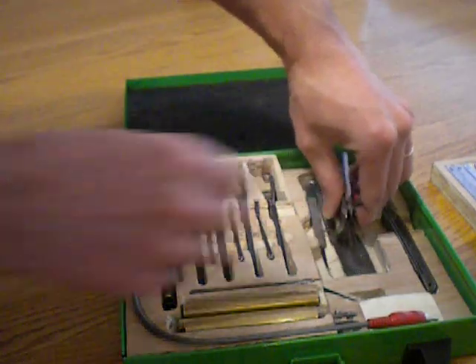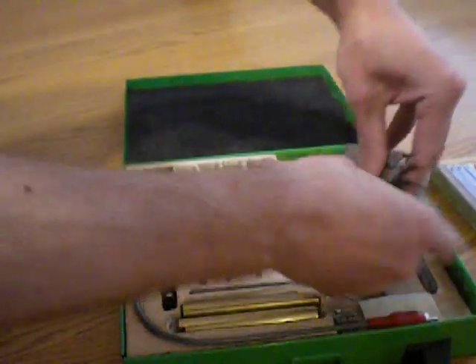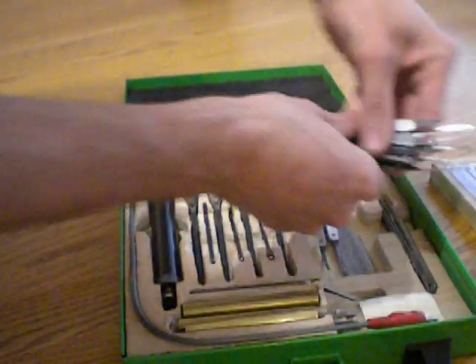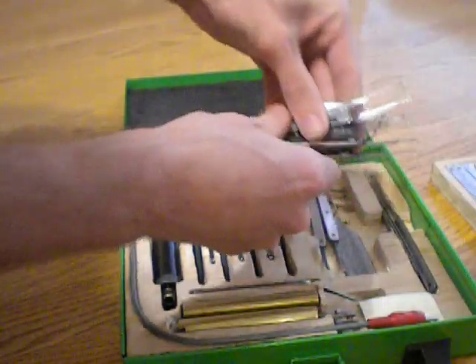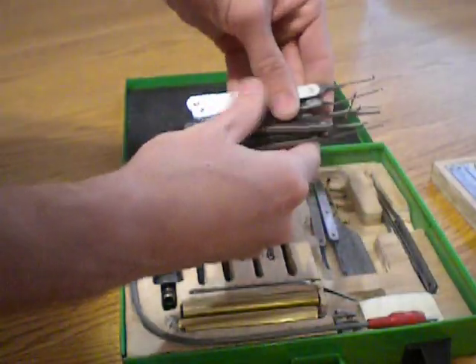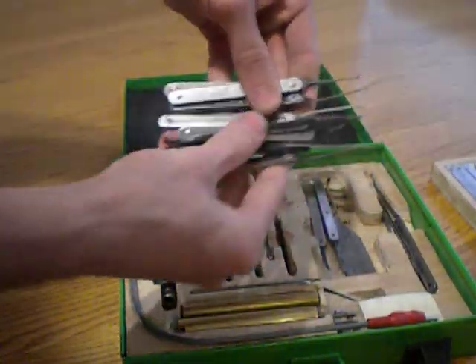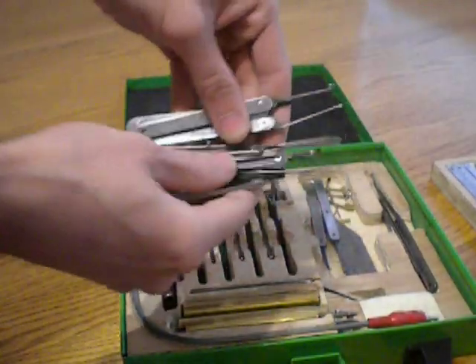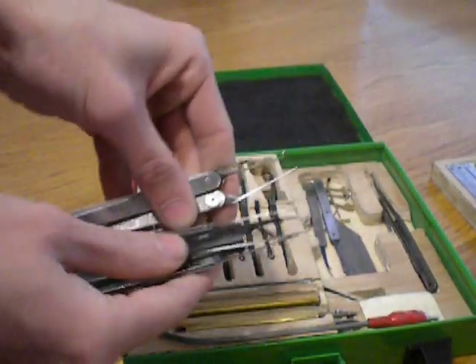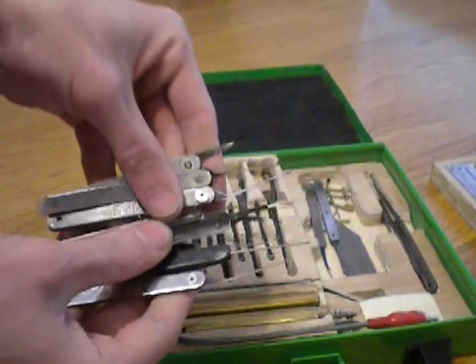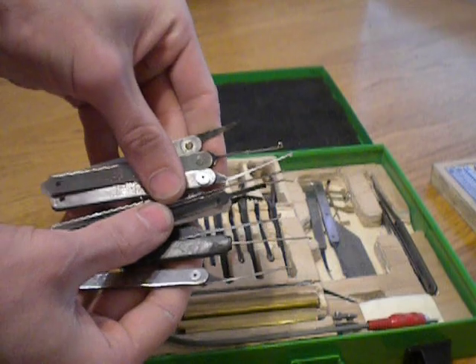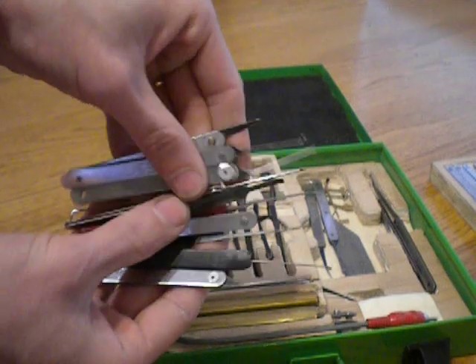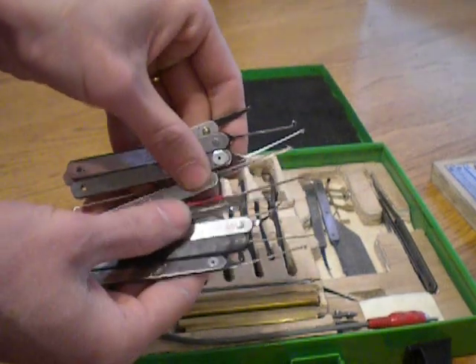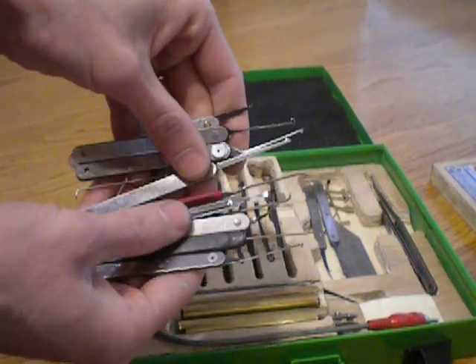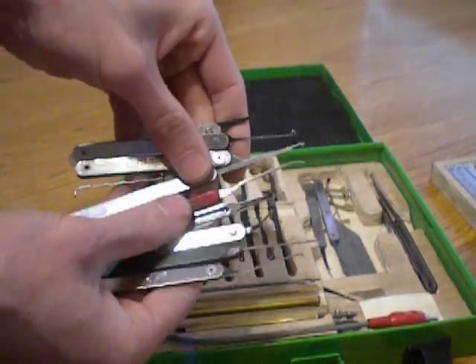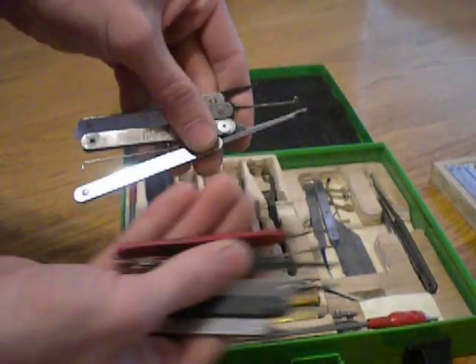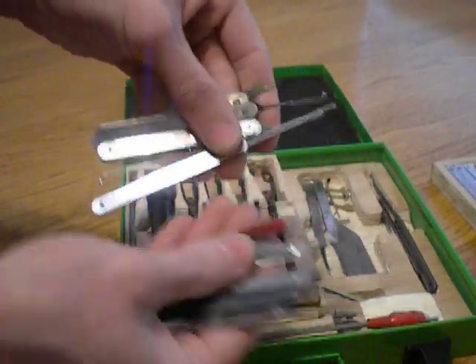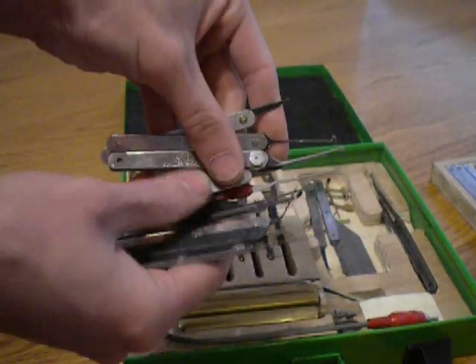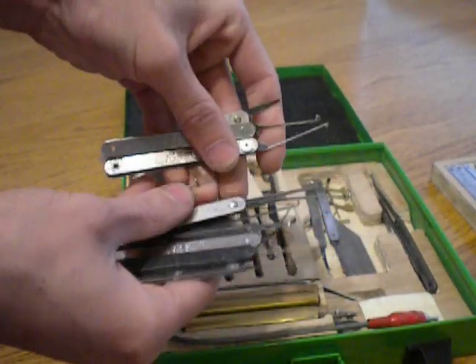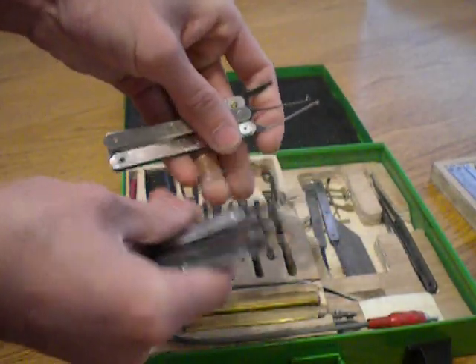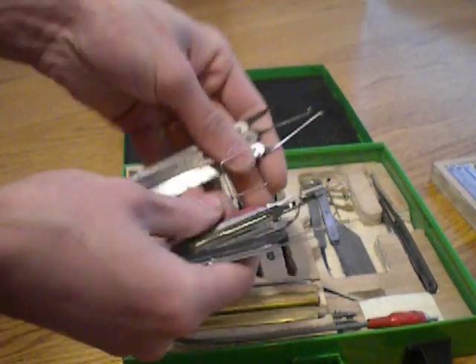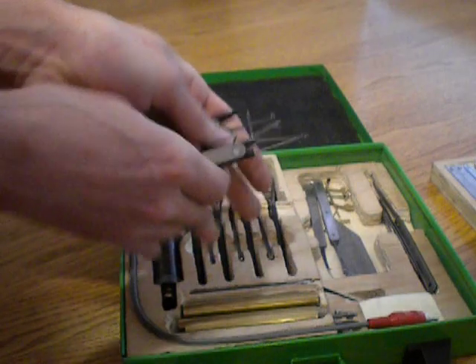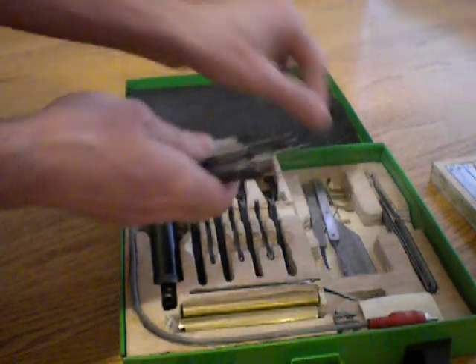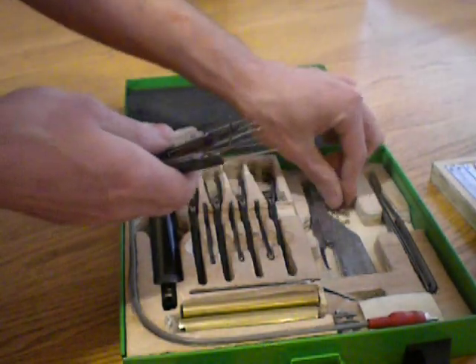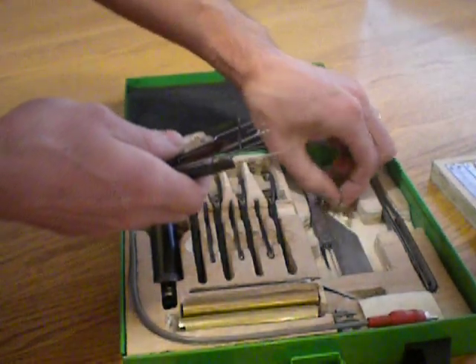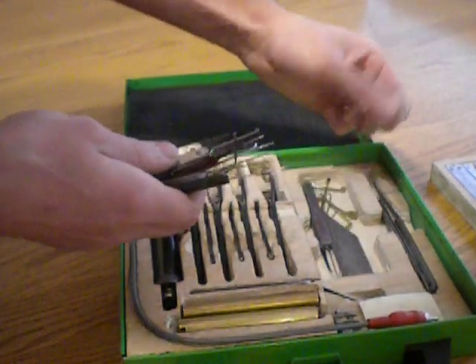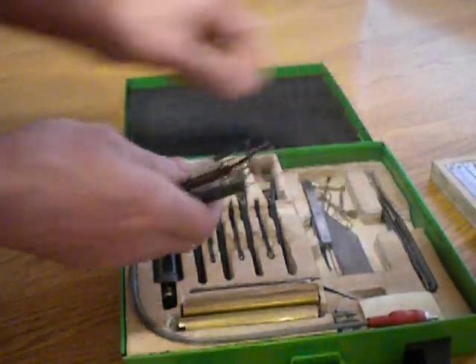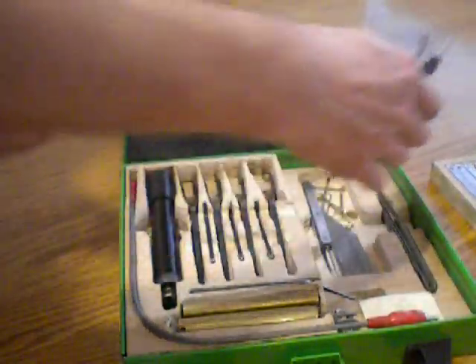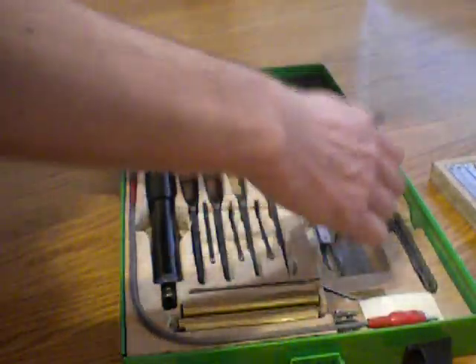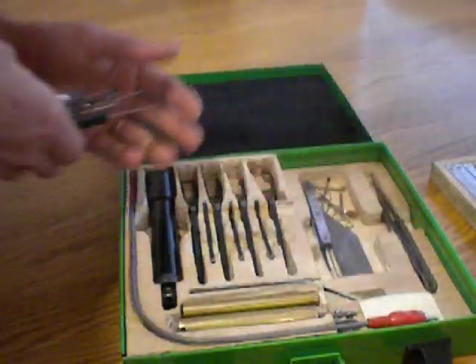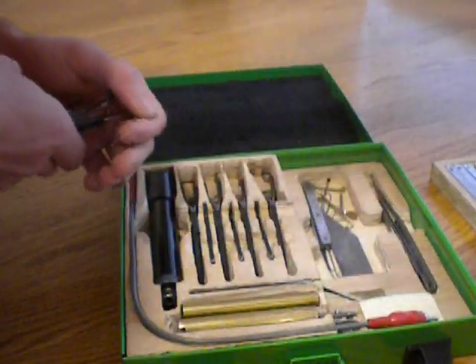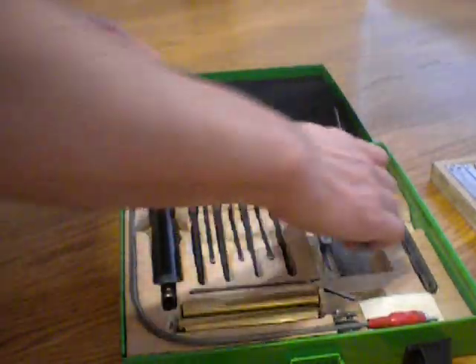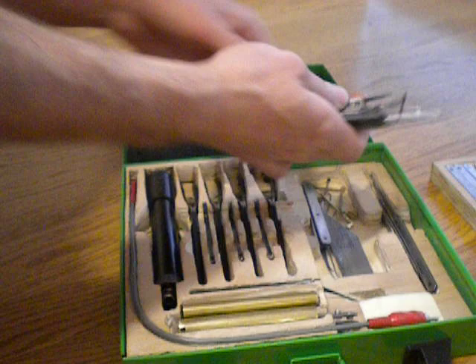A bunch of miscellaneous random picks. Lock noob hook. Wires. Different pieces of cut up keys that I almost never use.